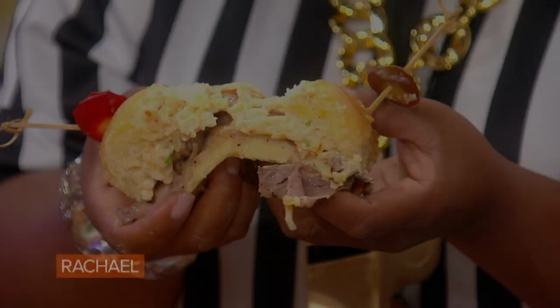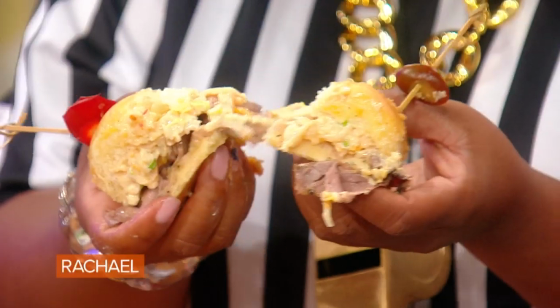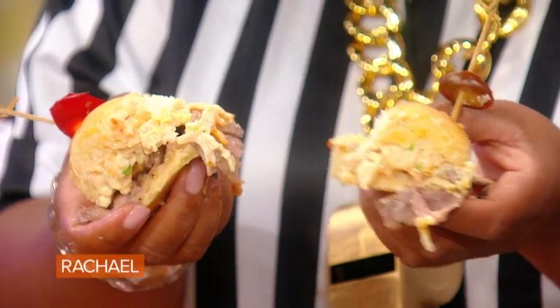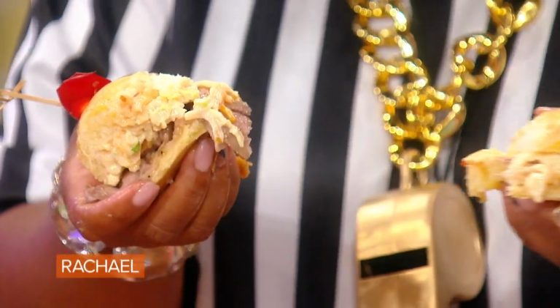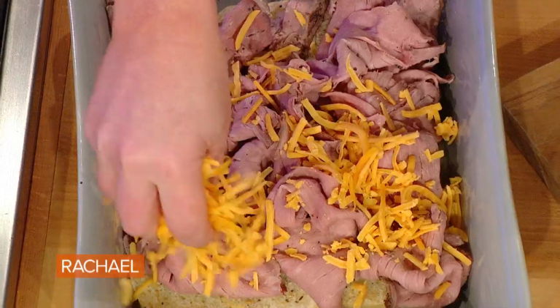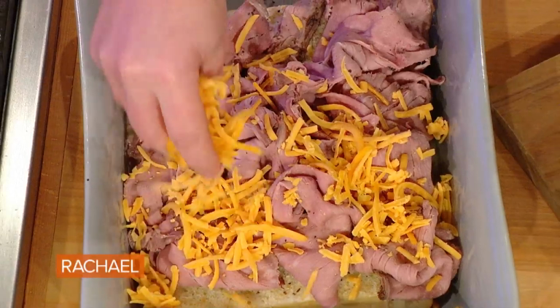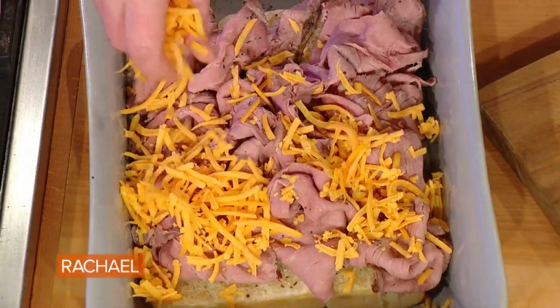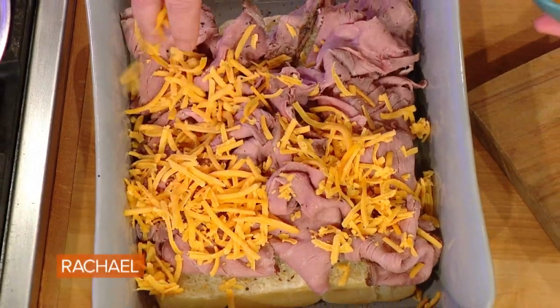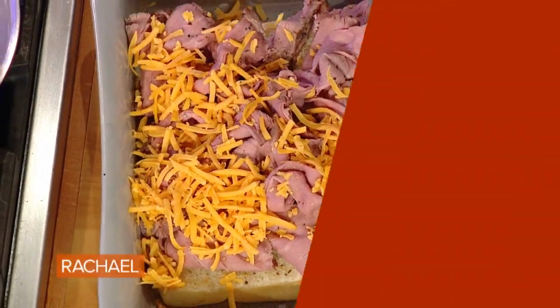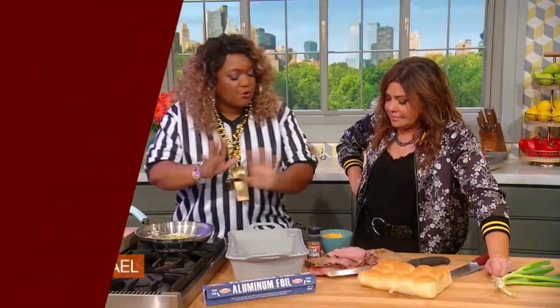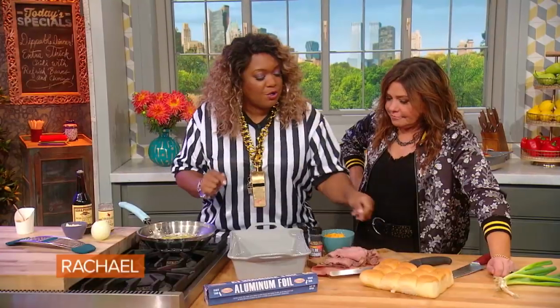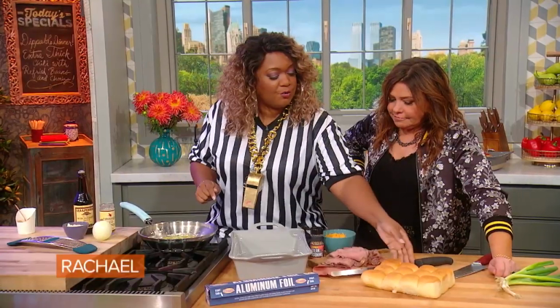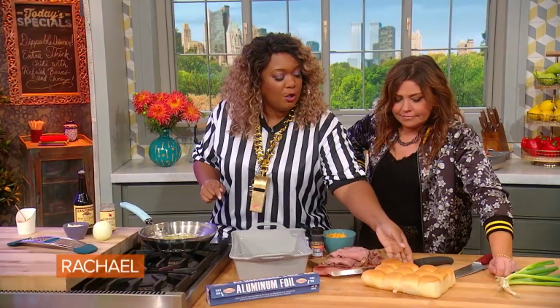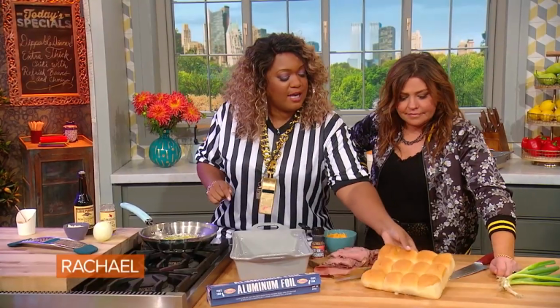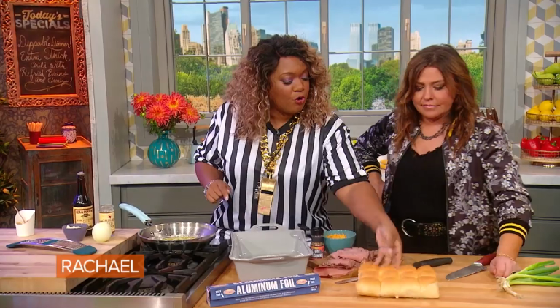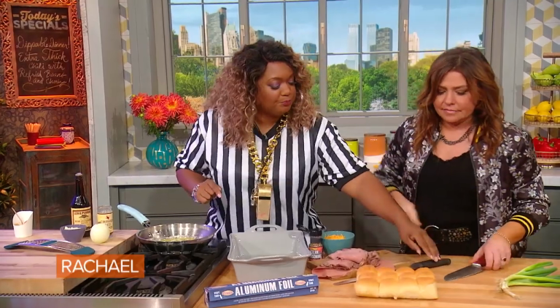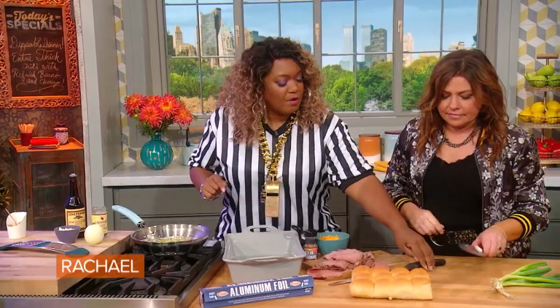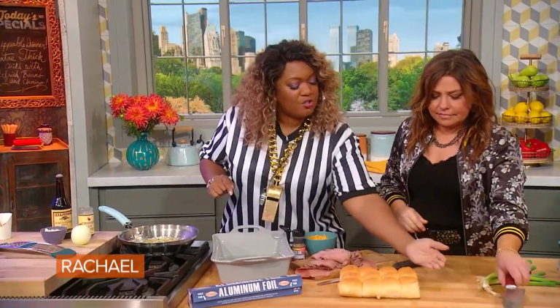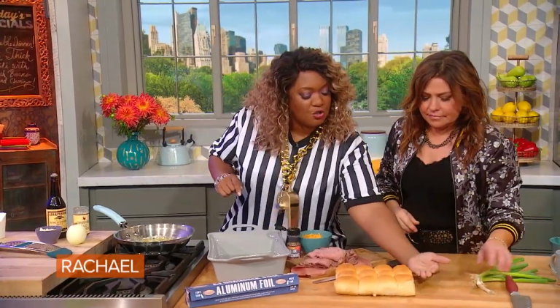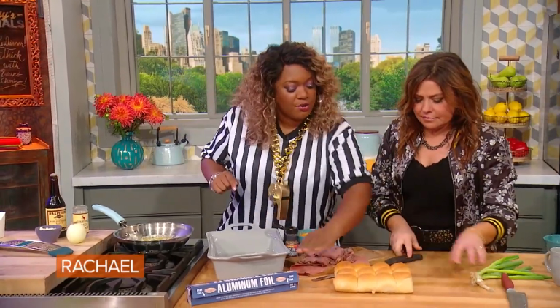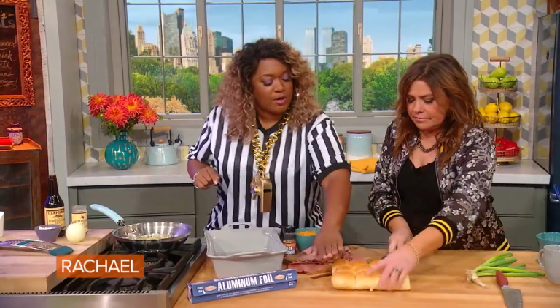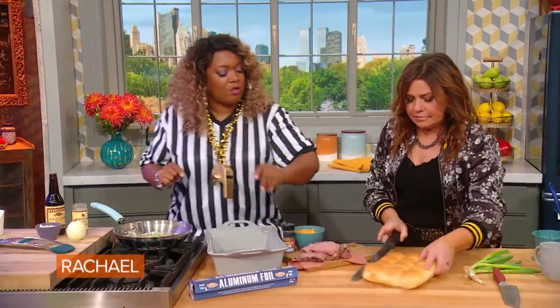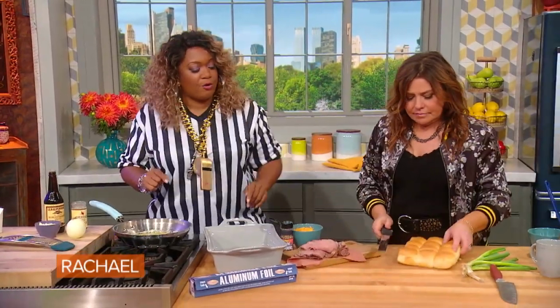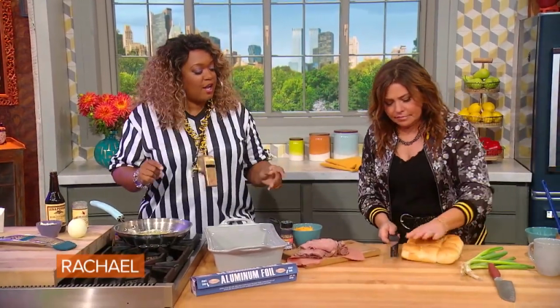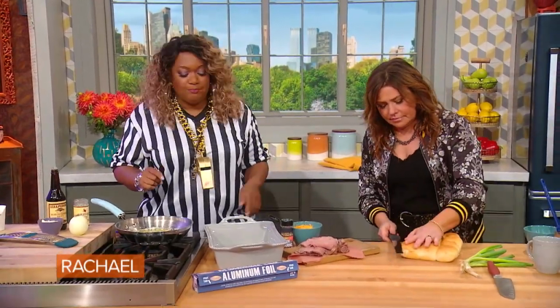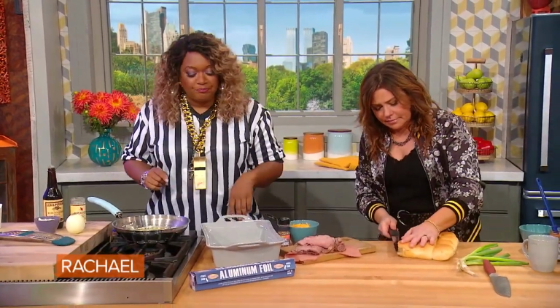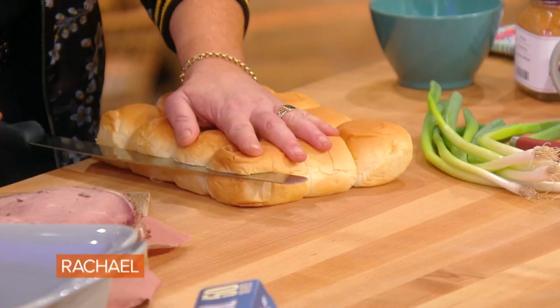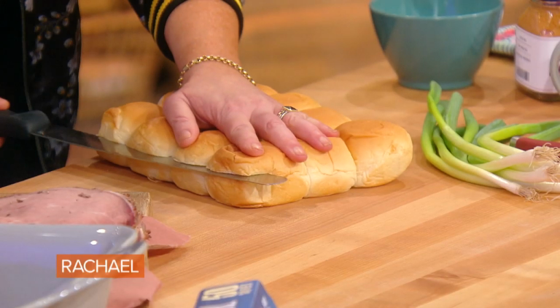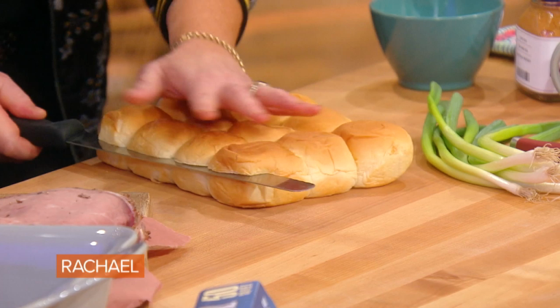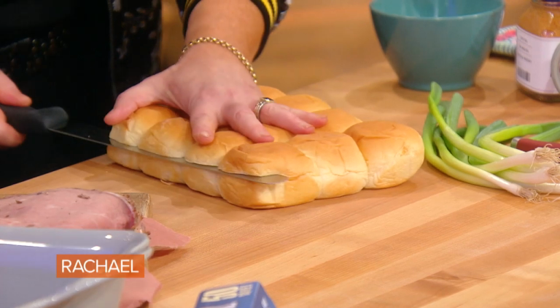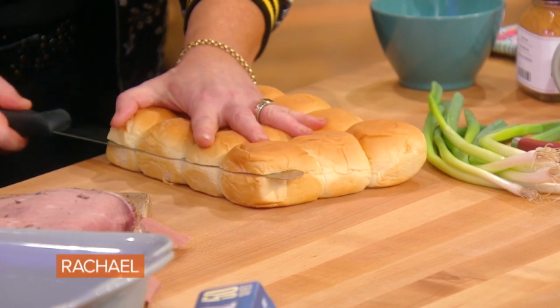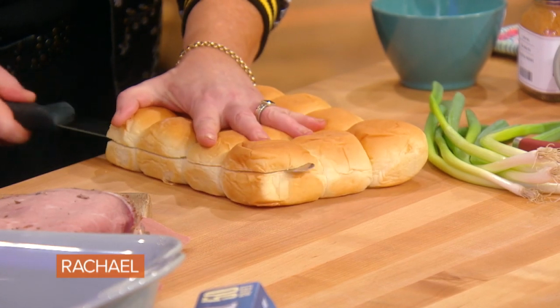My meaty, cheesy casserole sliders. The first thing we're gonna do is take a roll of our buns and just go through the equator all the way through — just slice it — and we're gonna get it into our casserole dish.